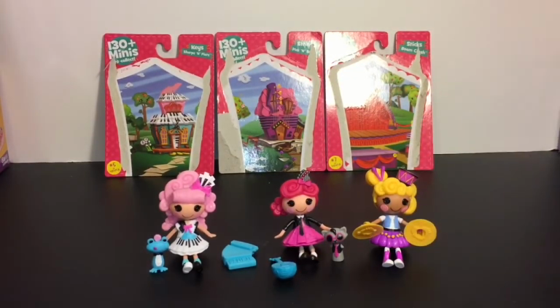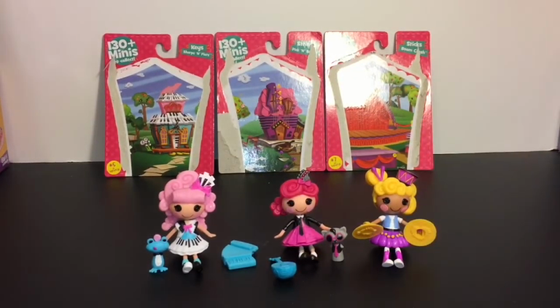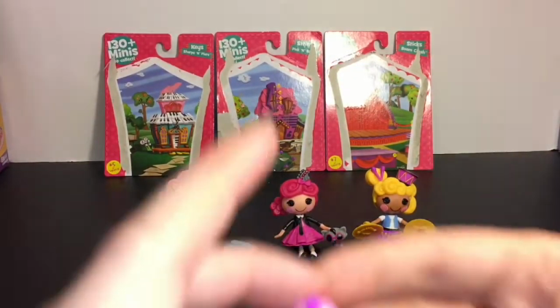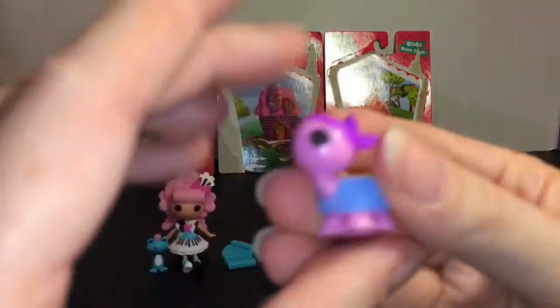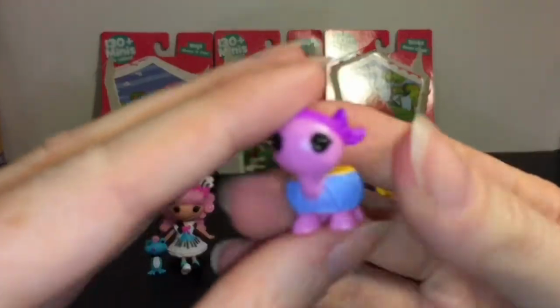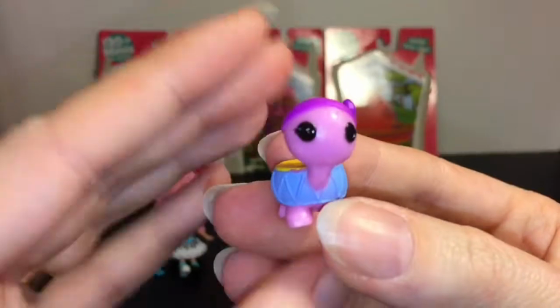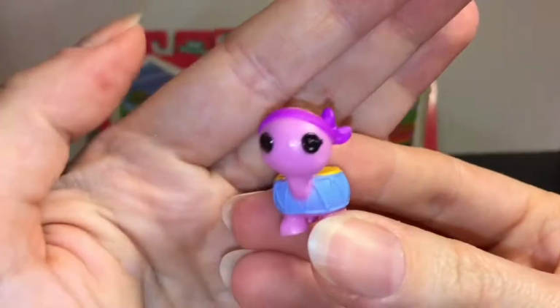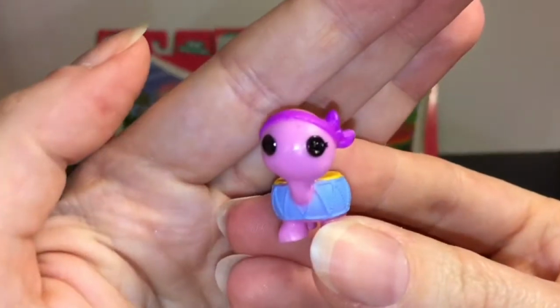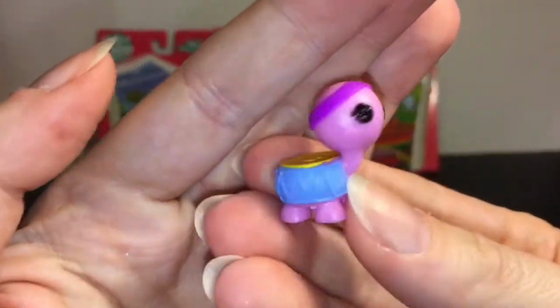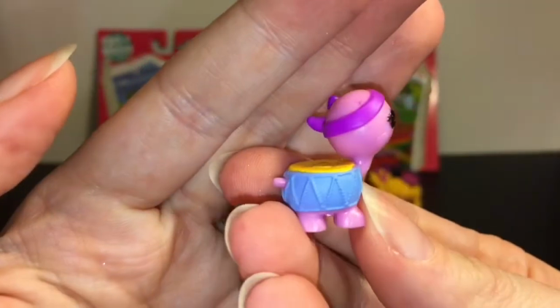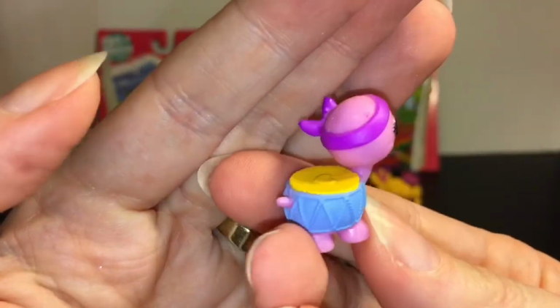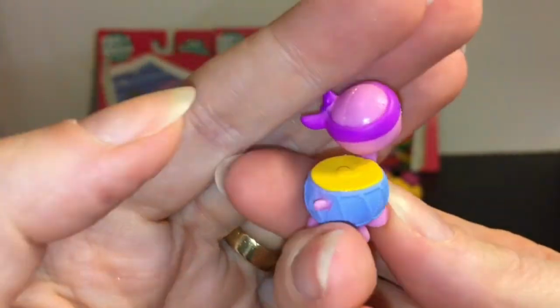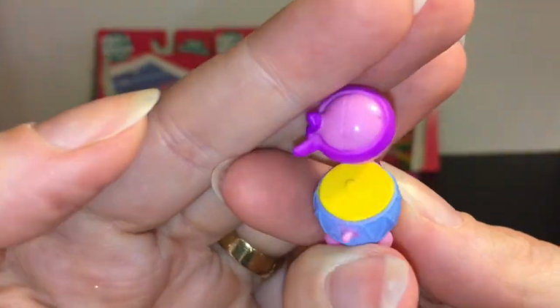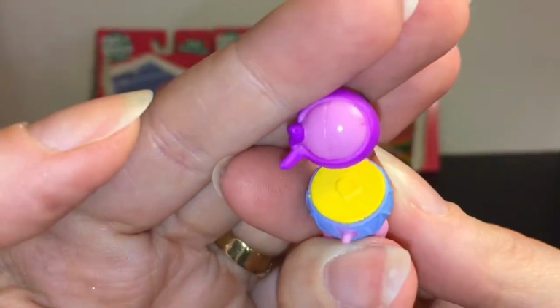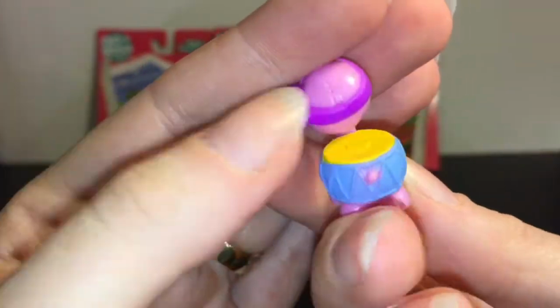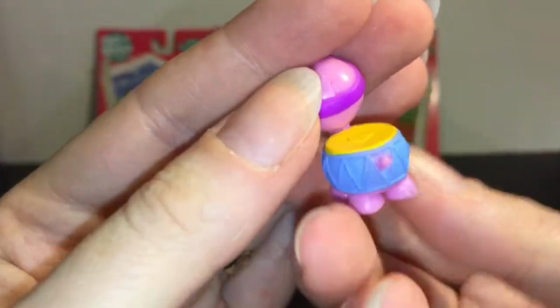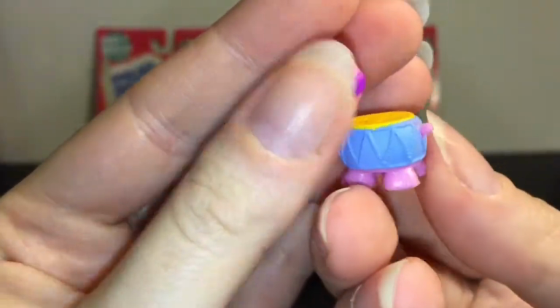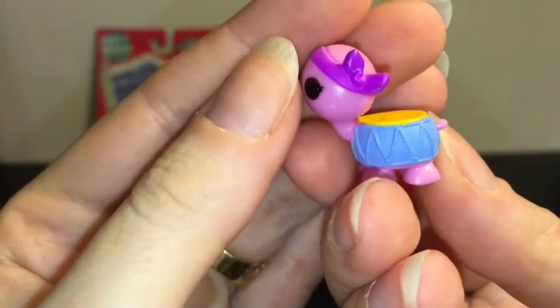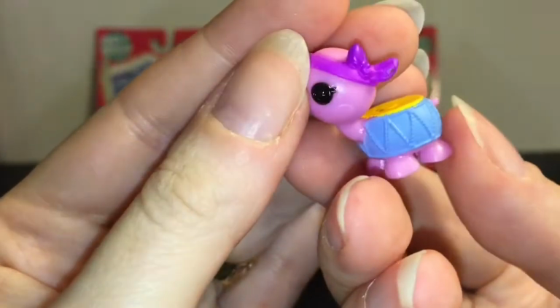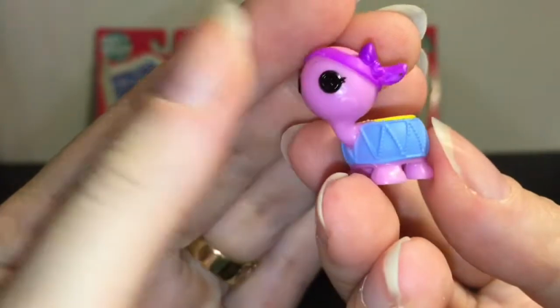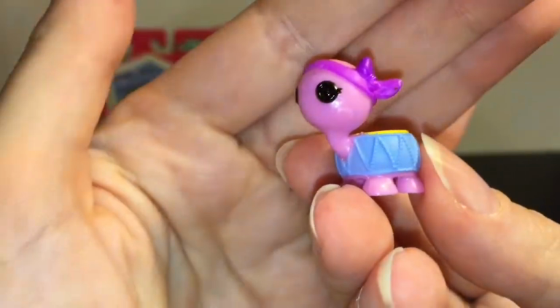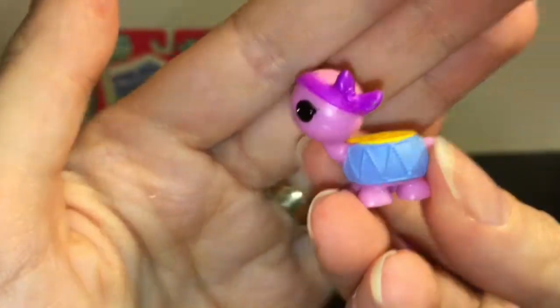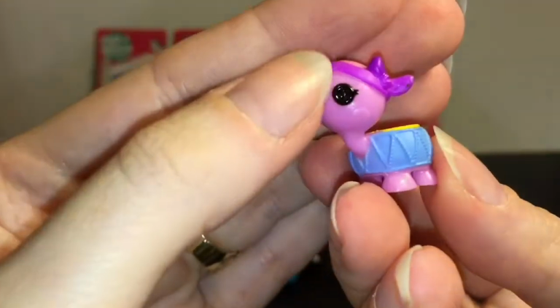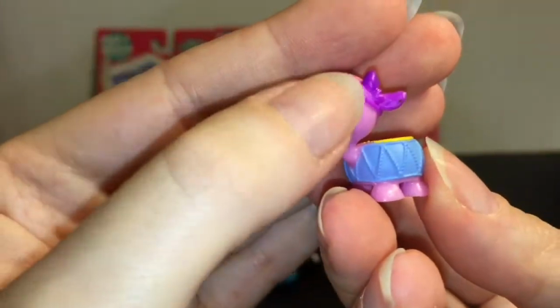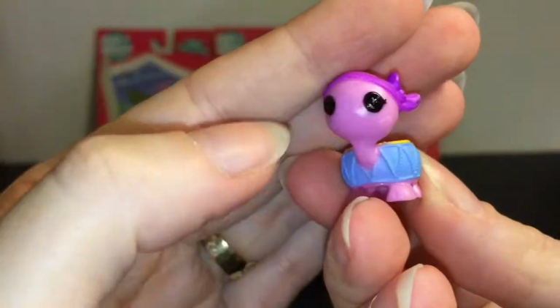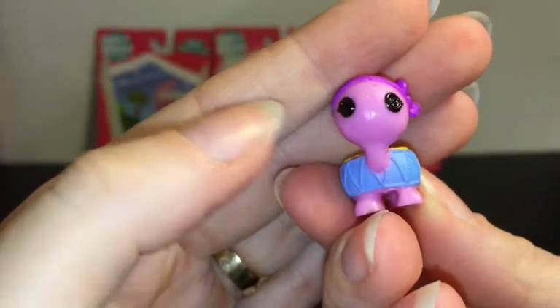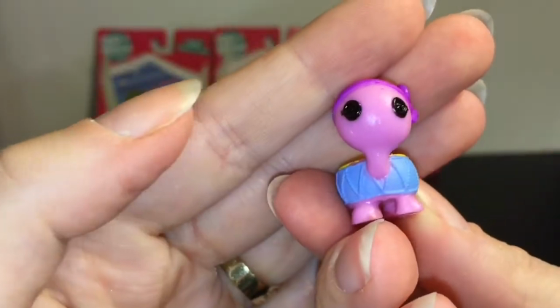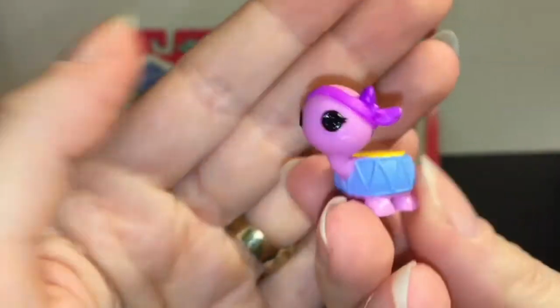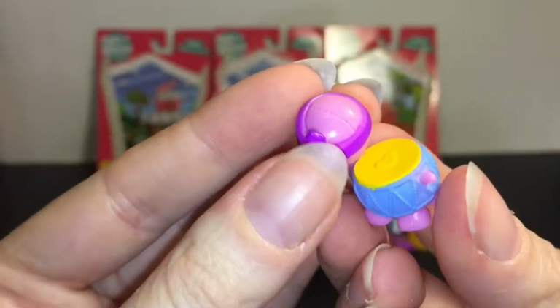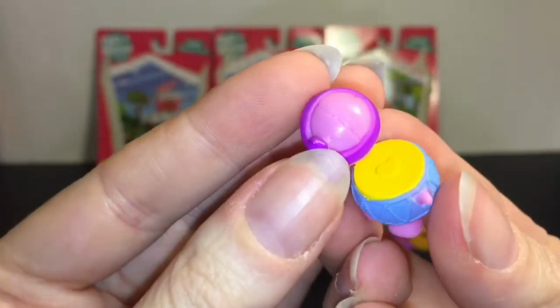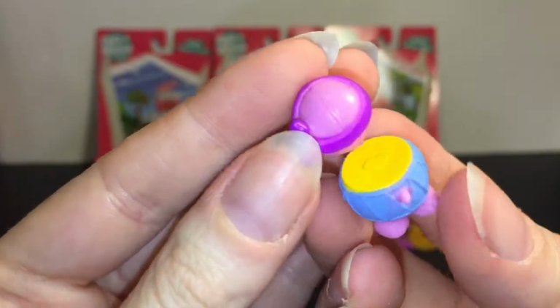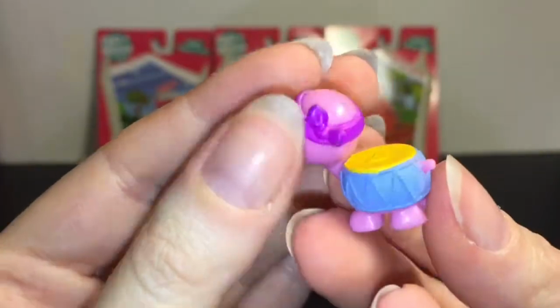And then her pet is this turtle — it's a turtle drum. He has a little bandana on too. This is so, so cute.